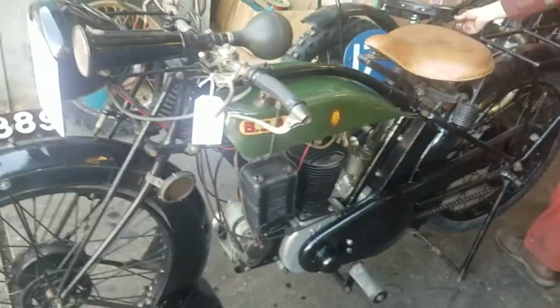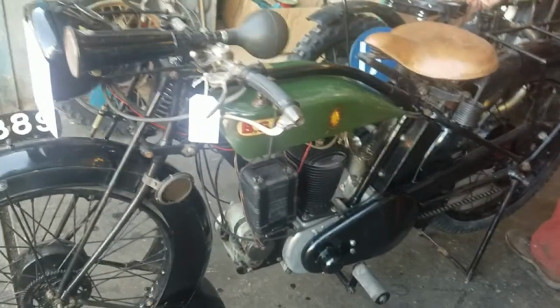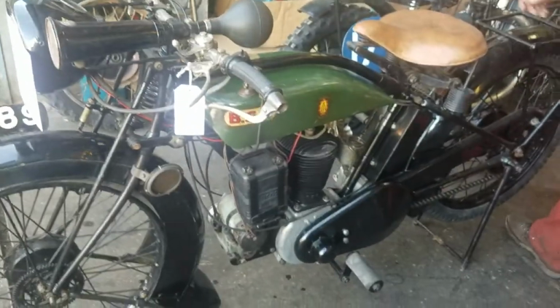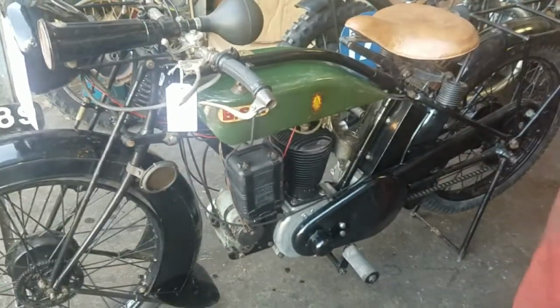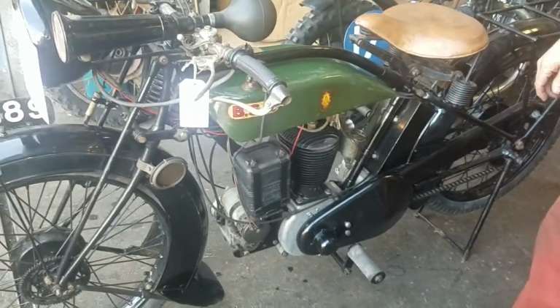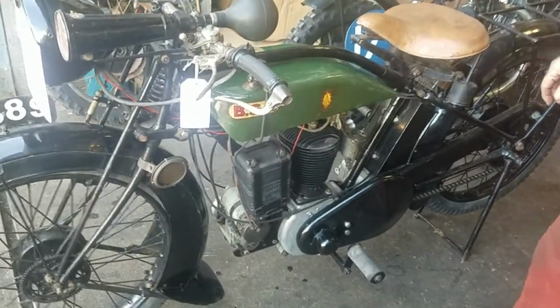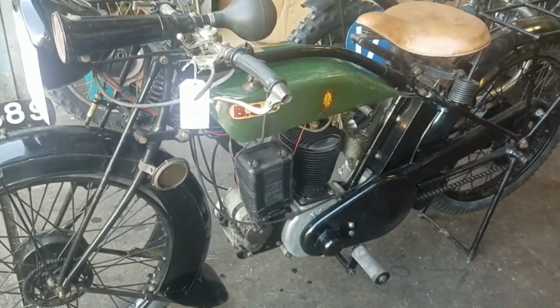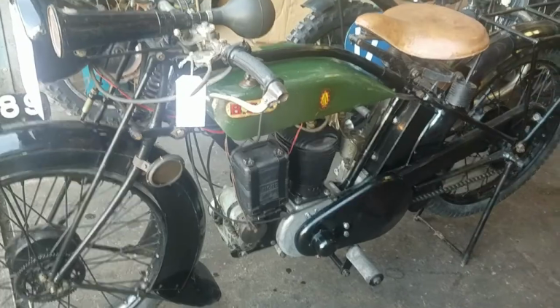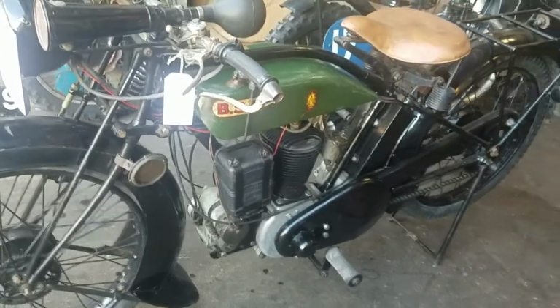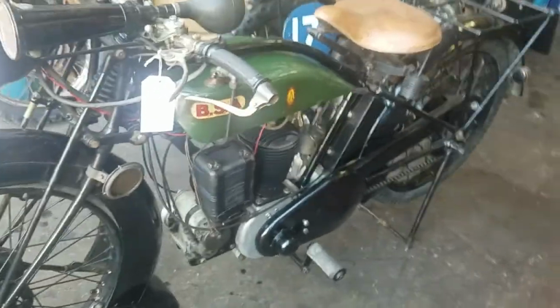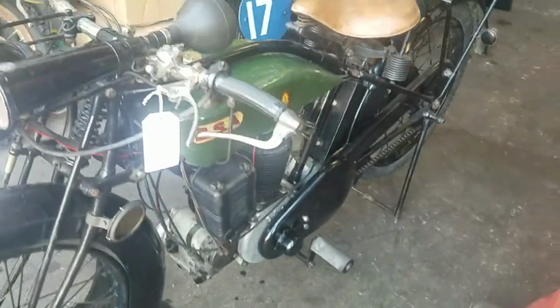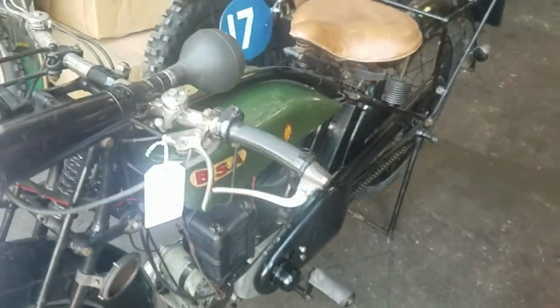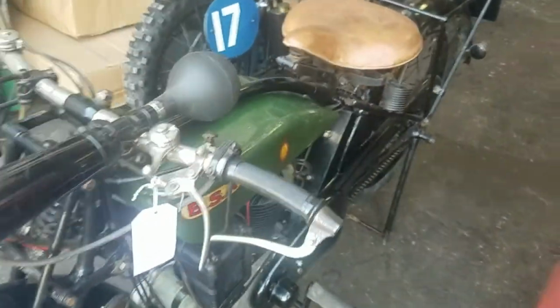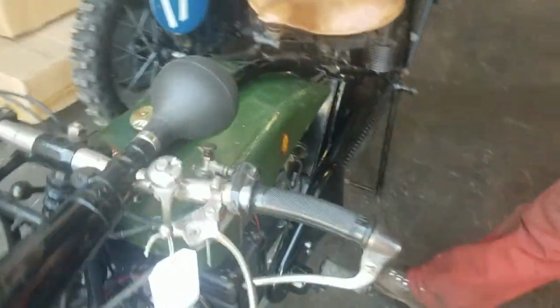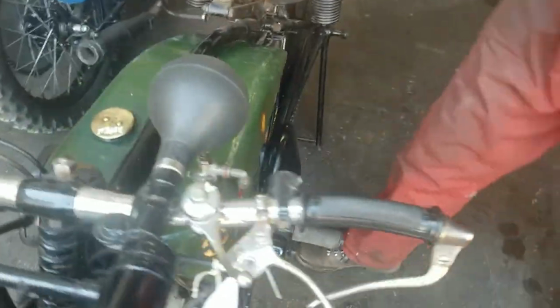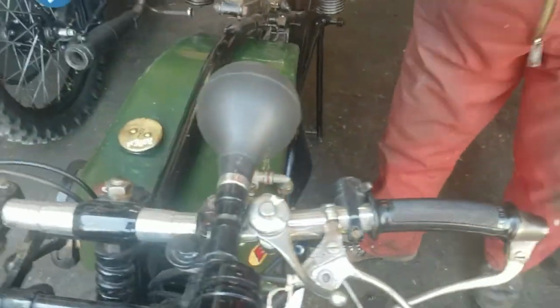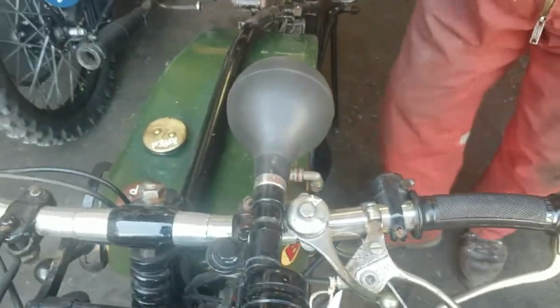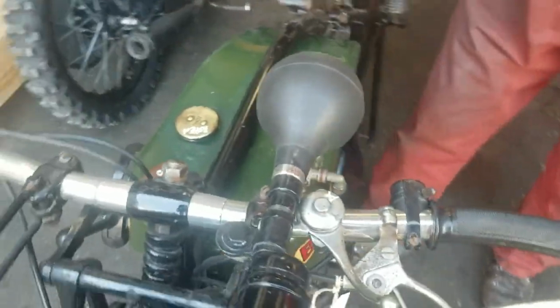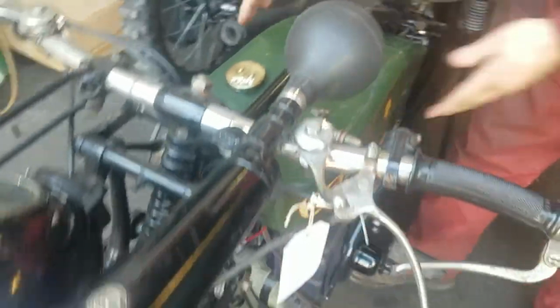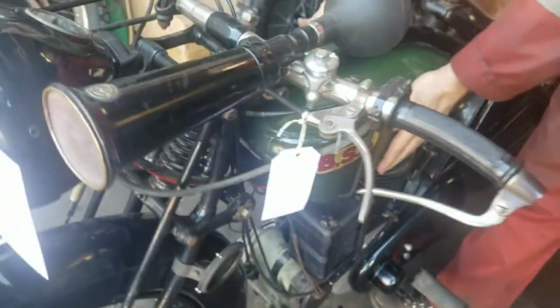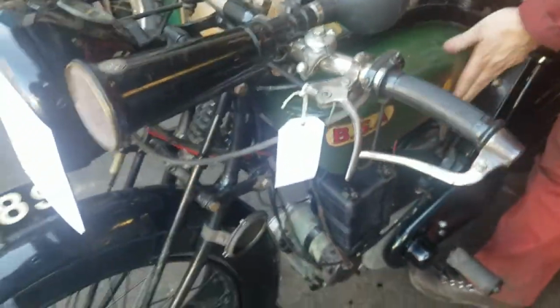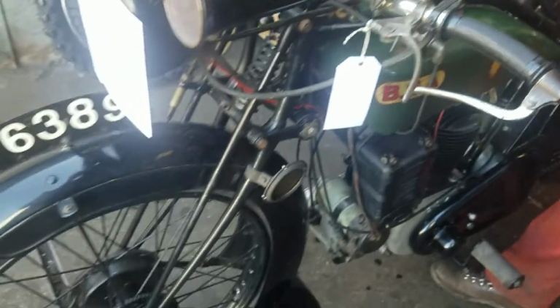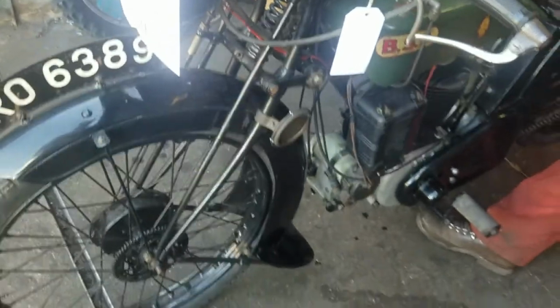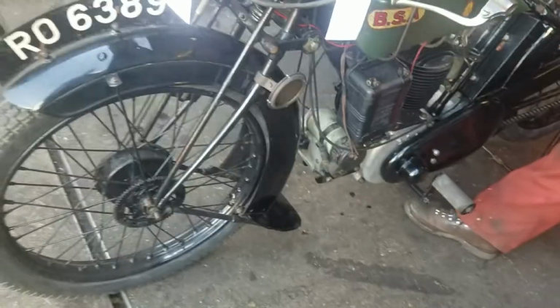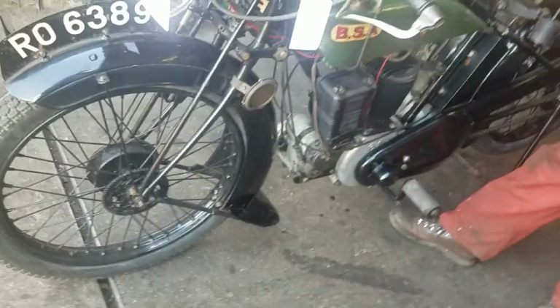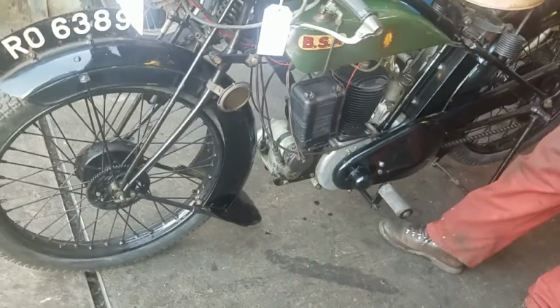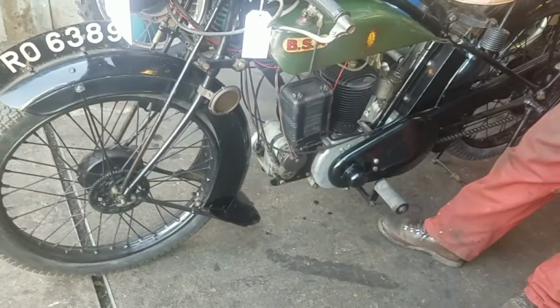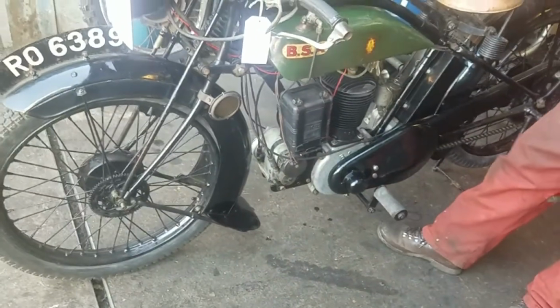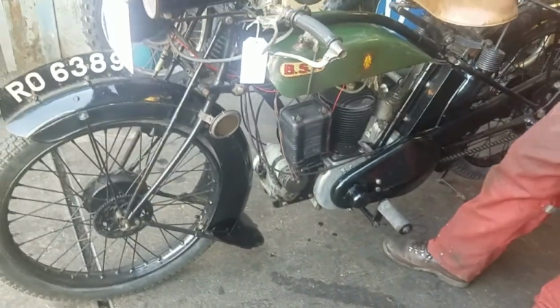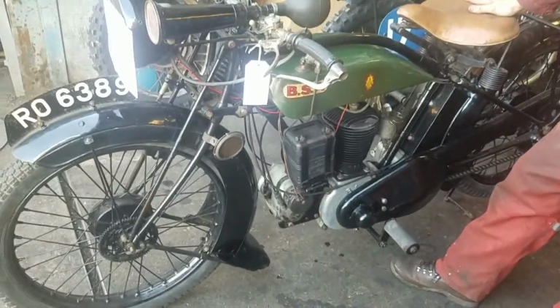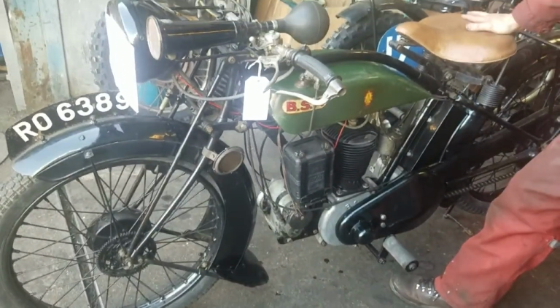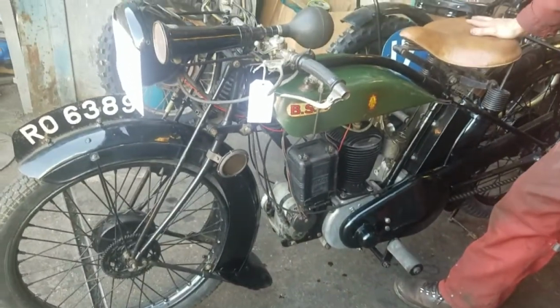A little bit of information you'd like to know: that's the last year of the flat tank. The tank was made shorter and broader. And with internal brakes, which means you've got some chance of stopping.